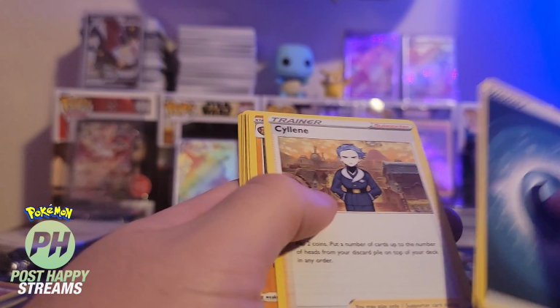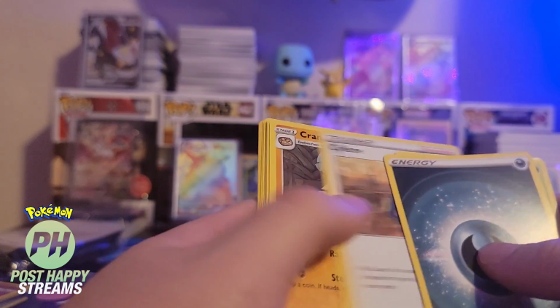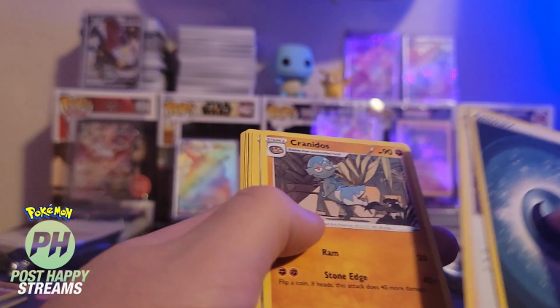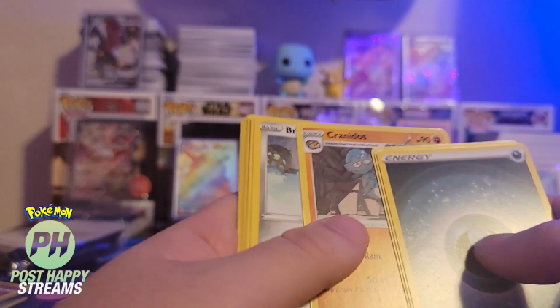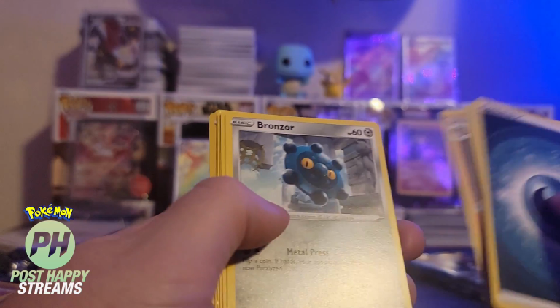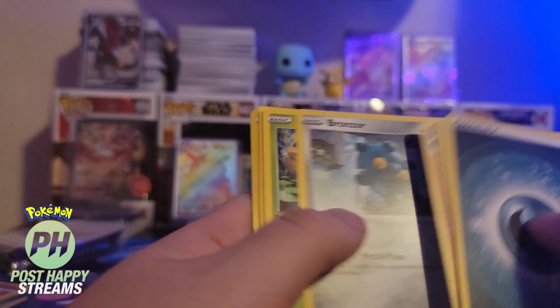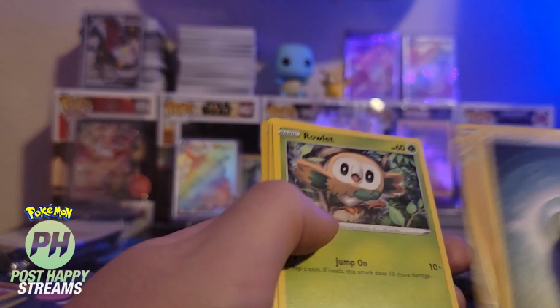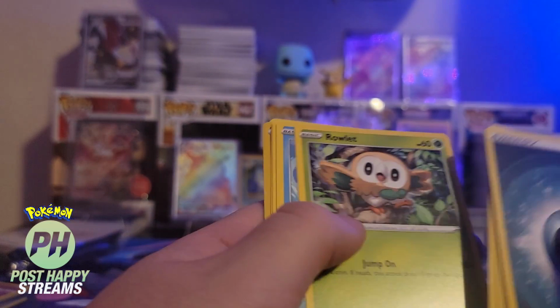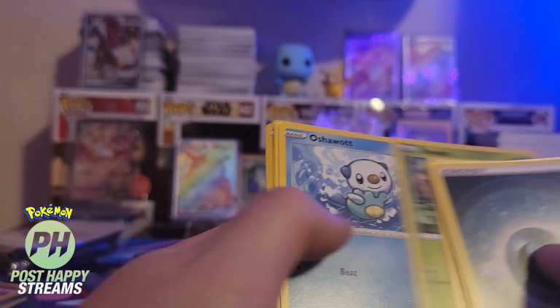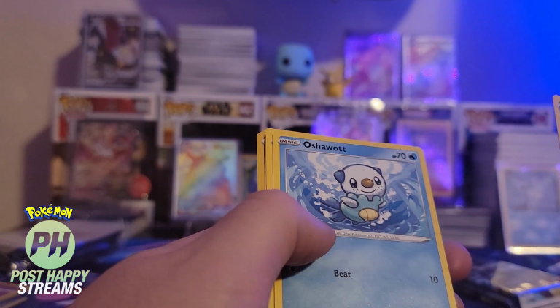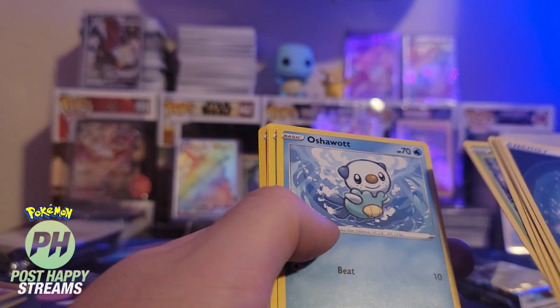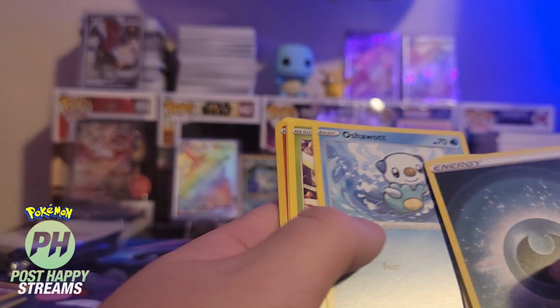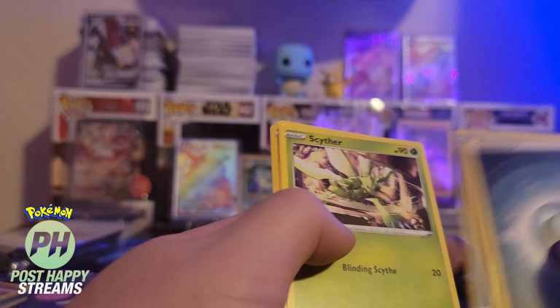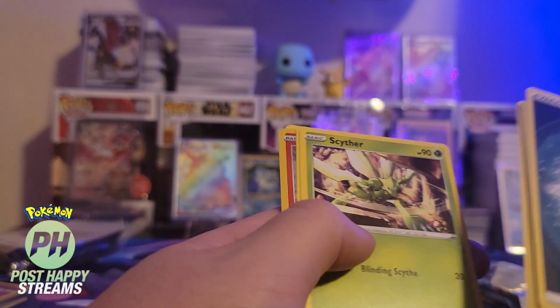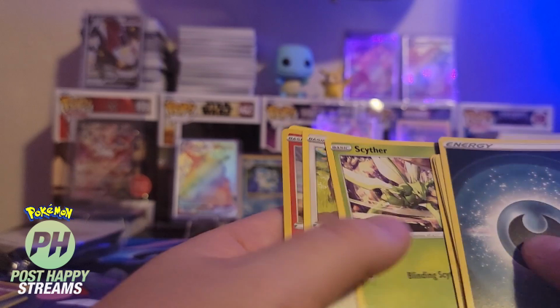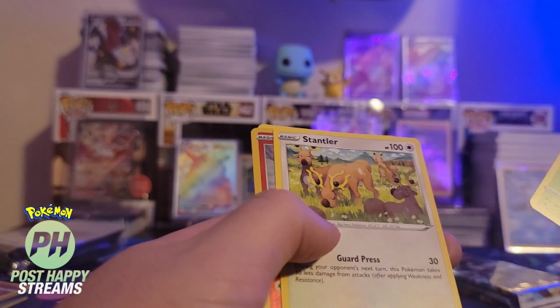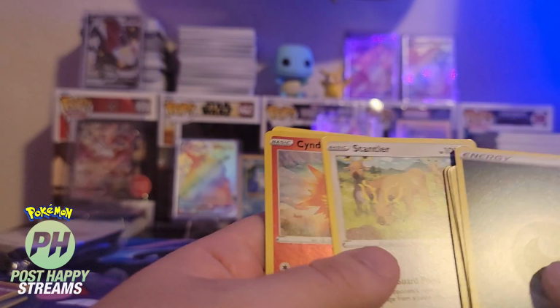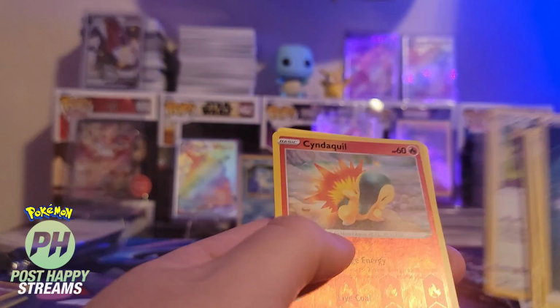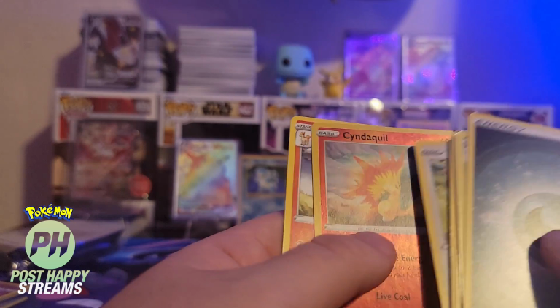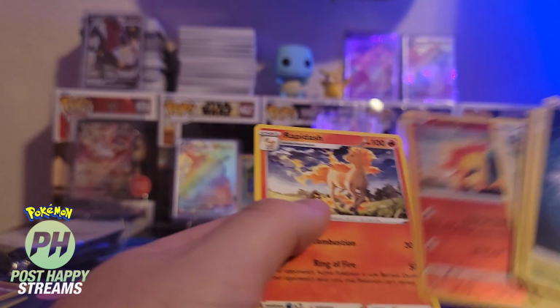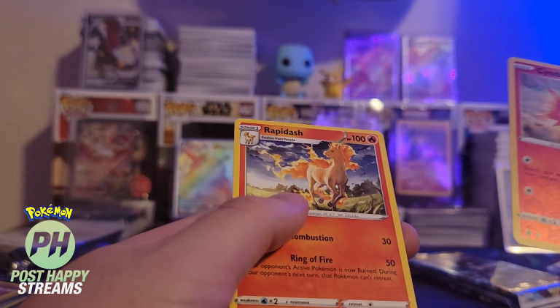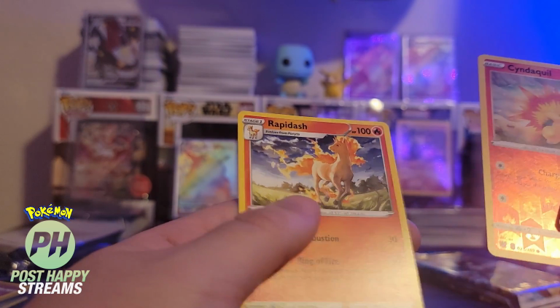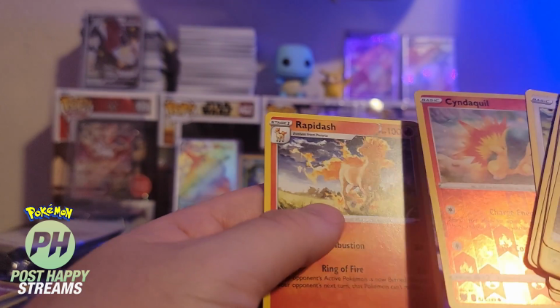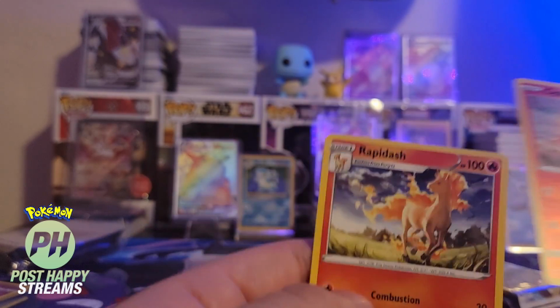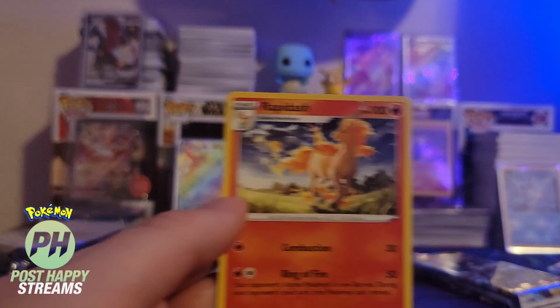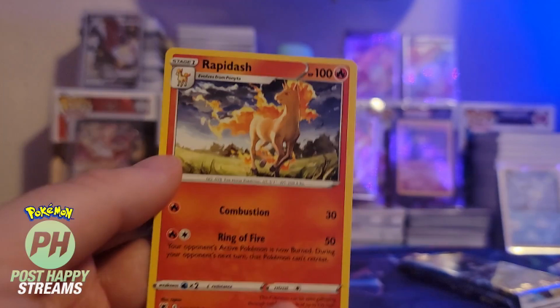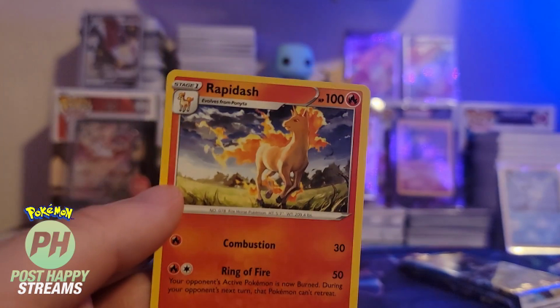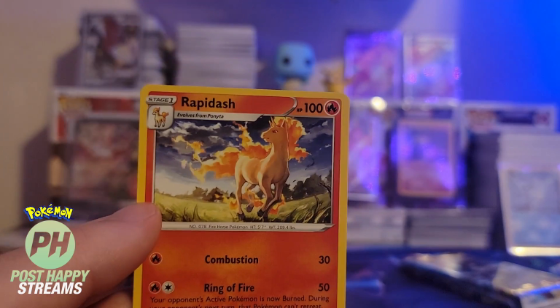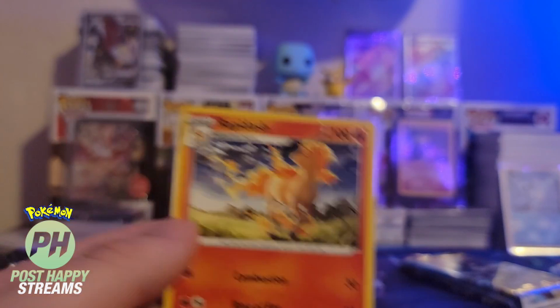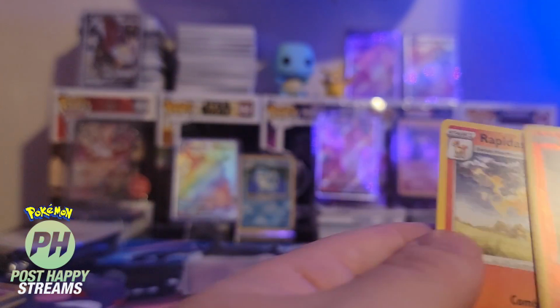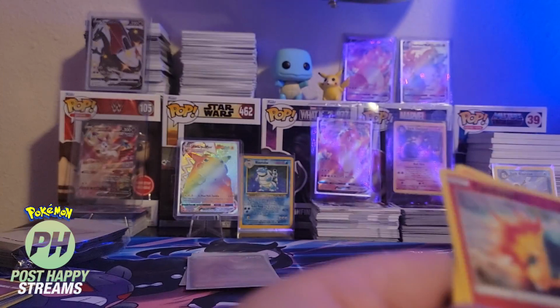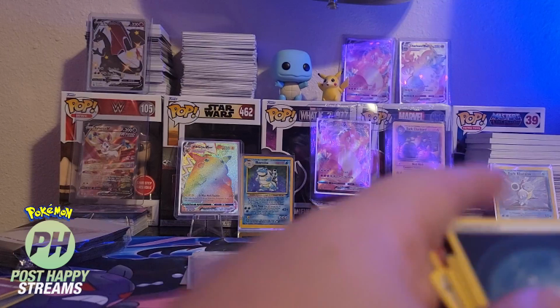We got Omega, Silene, Kranidos, Bronzer, Rowlet, Oshawott, Scyther, Stantler, Cindaquil, and Rapidash. That's a beautiful Rapidash on there.